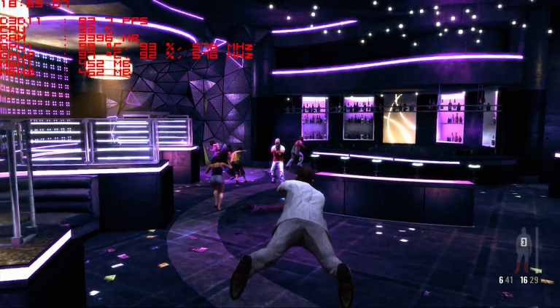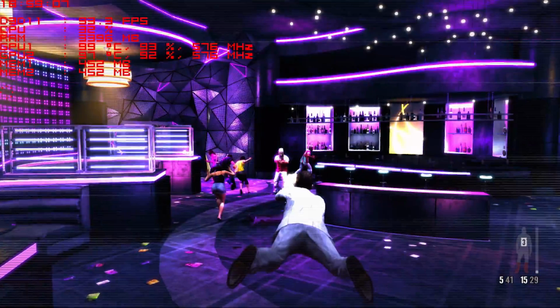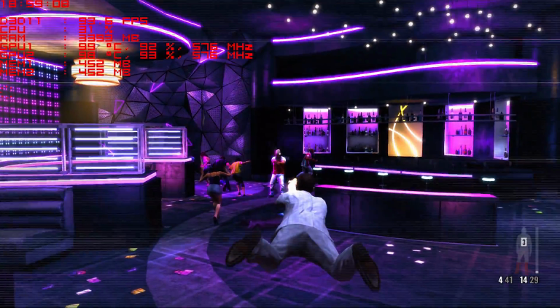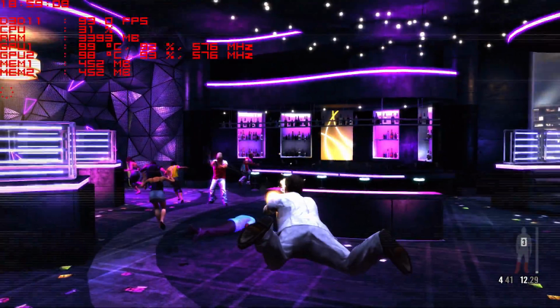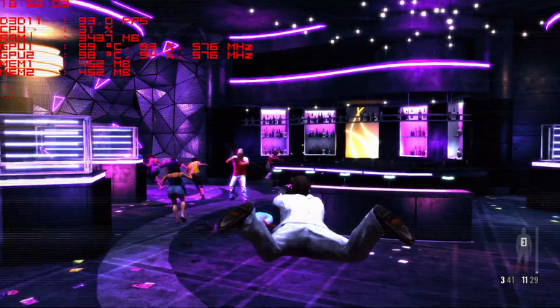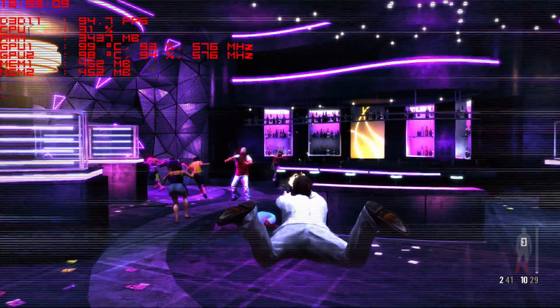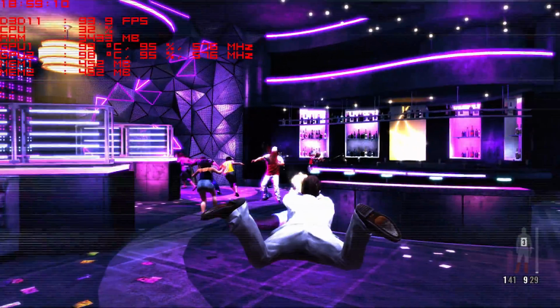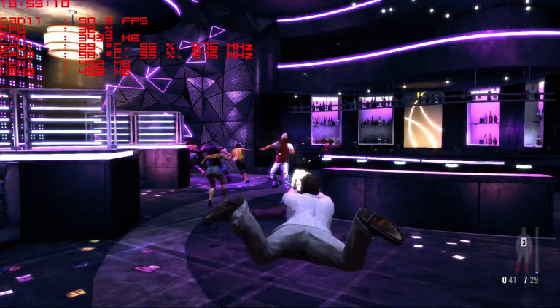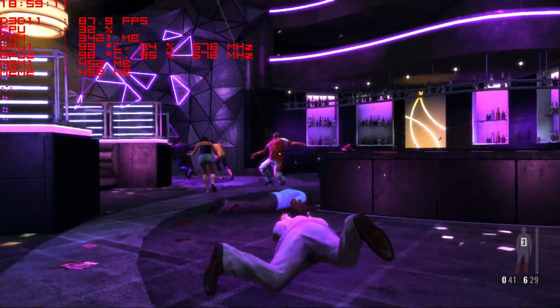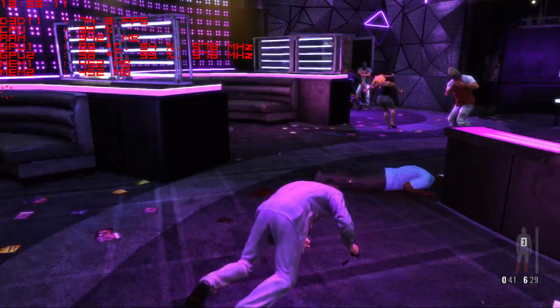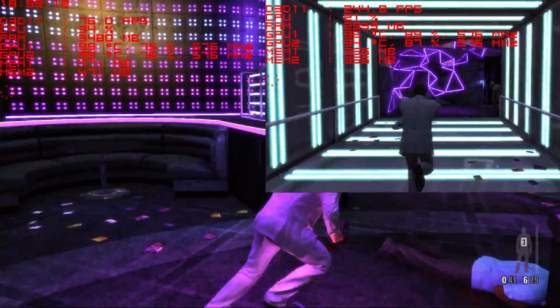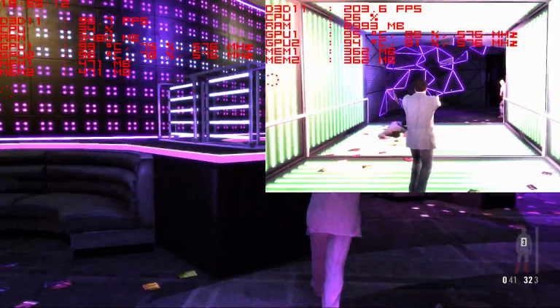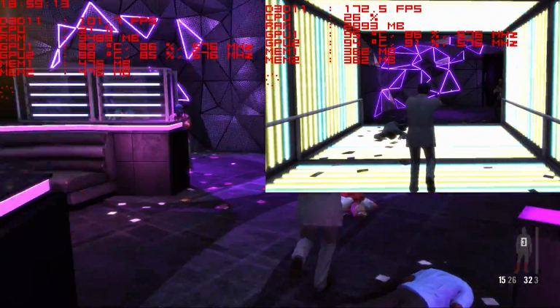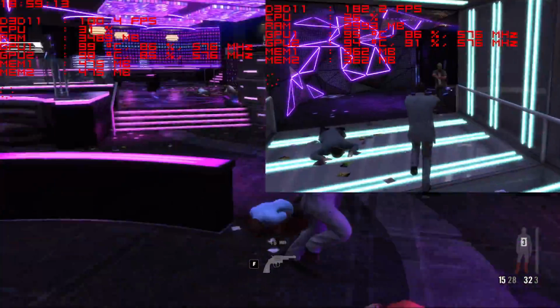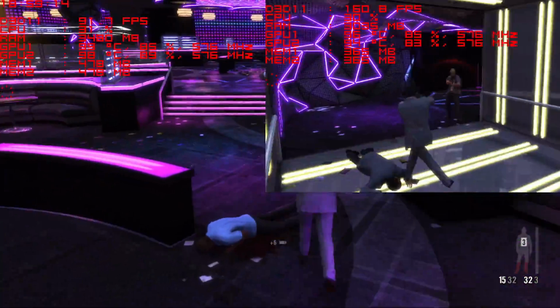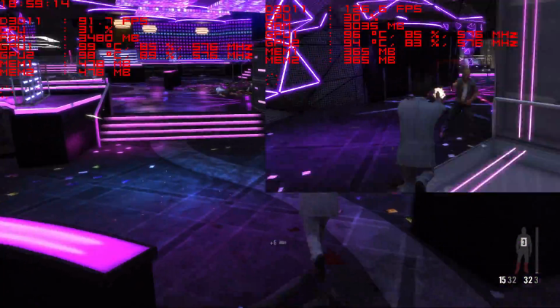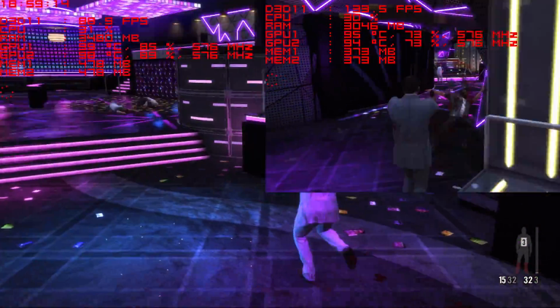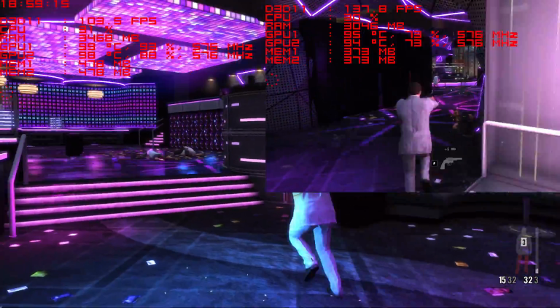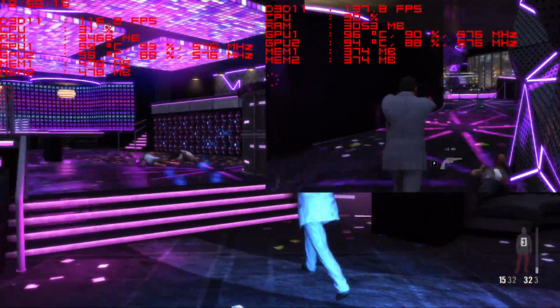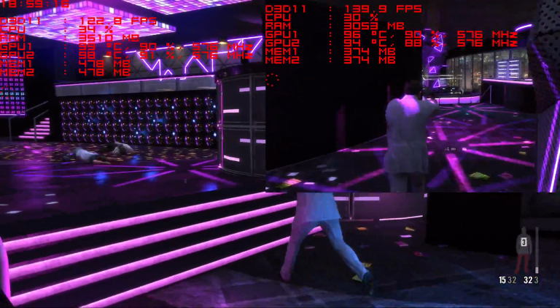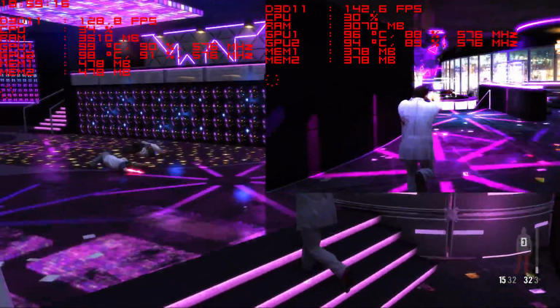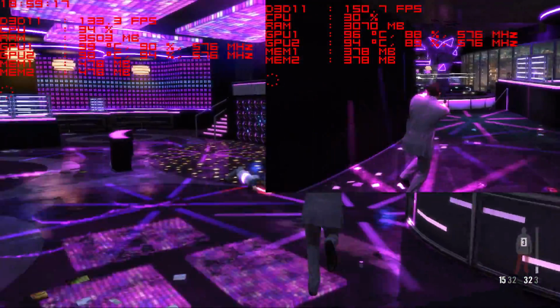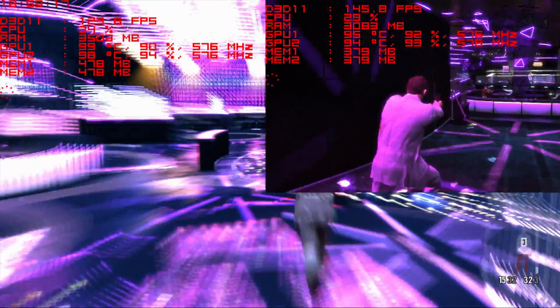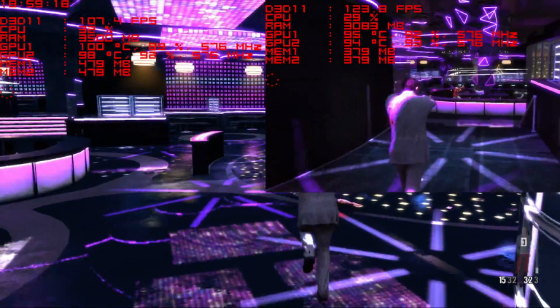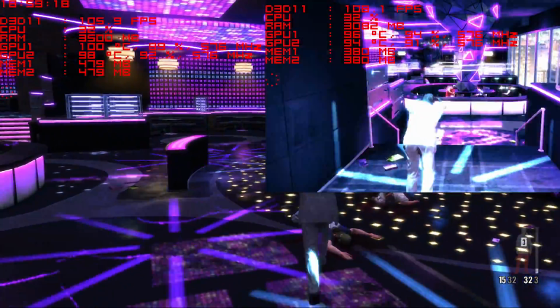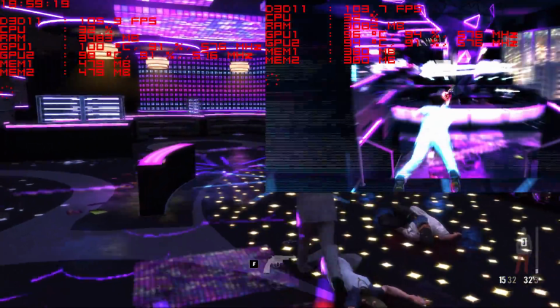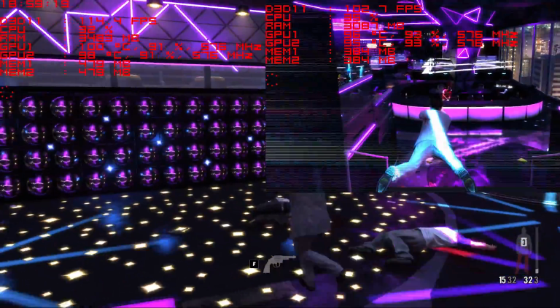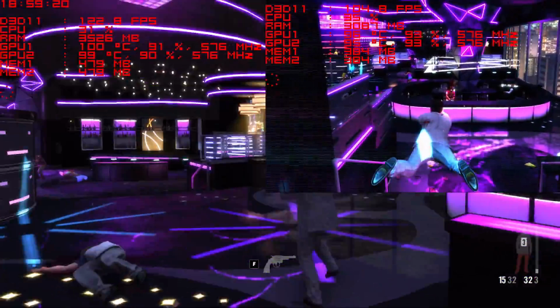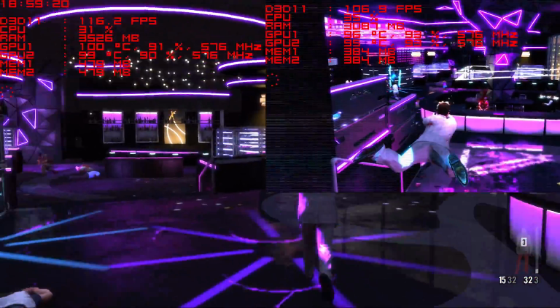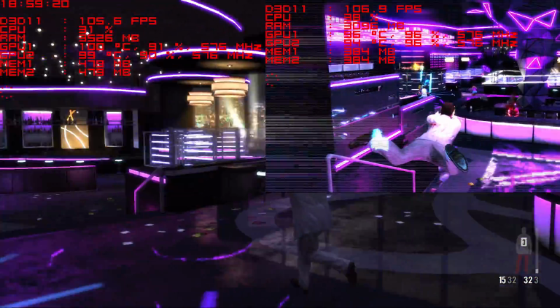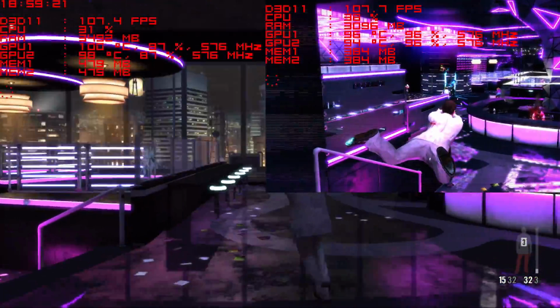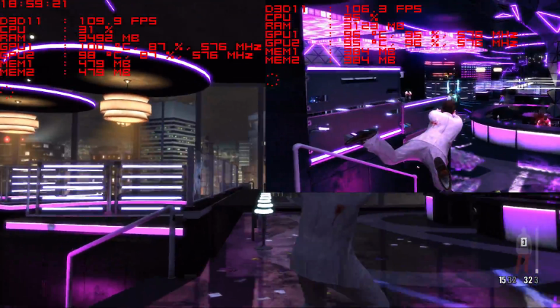Bioshock Infinite crashed for some reason and I couldn't make it work. So I brought Max Payne to the table — bullets flying everywhere with a proportionate number of good frames per second as well. So we have another success under the 295's belt.